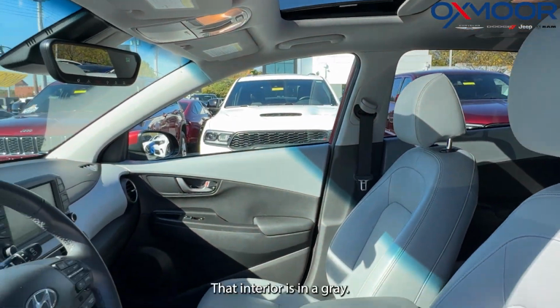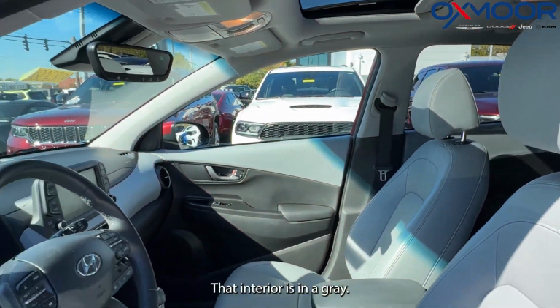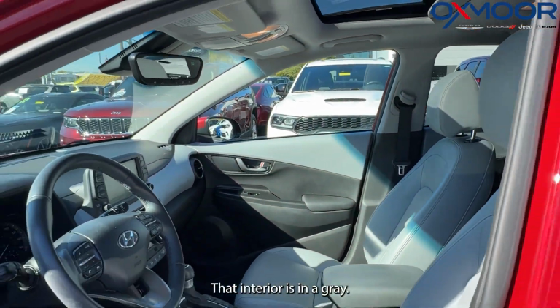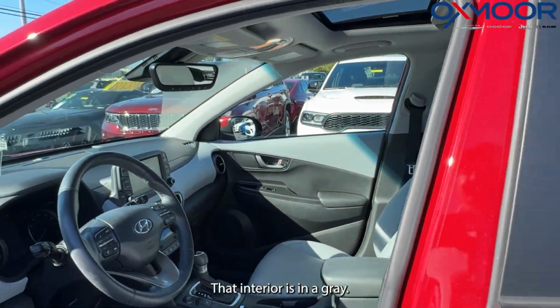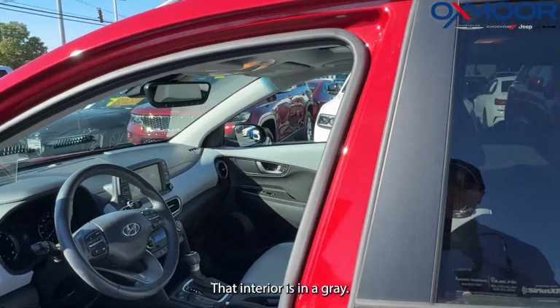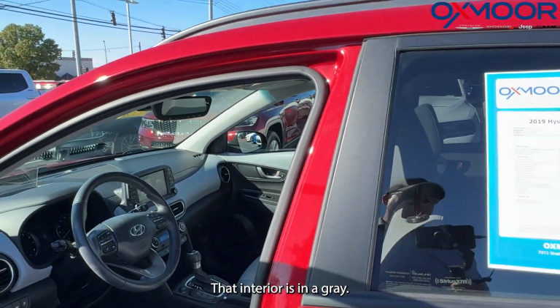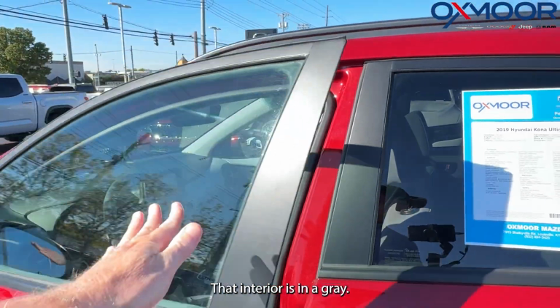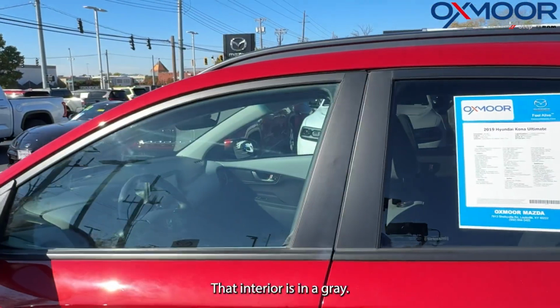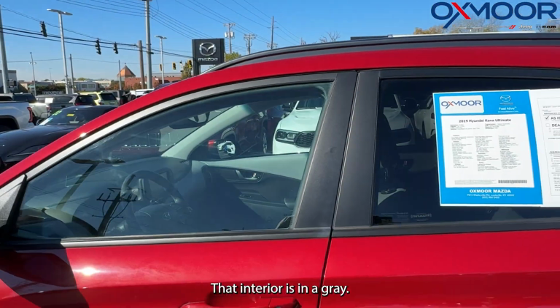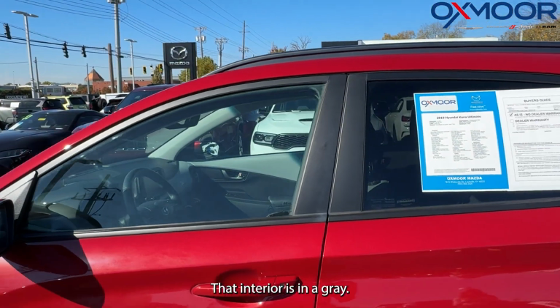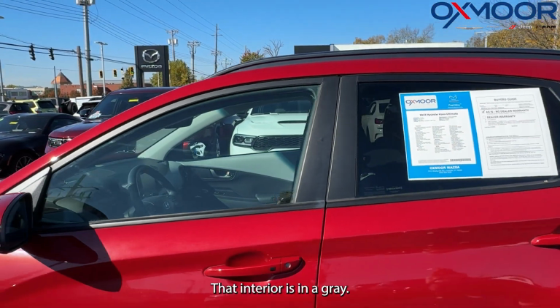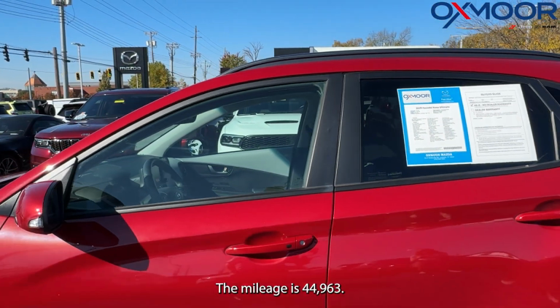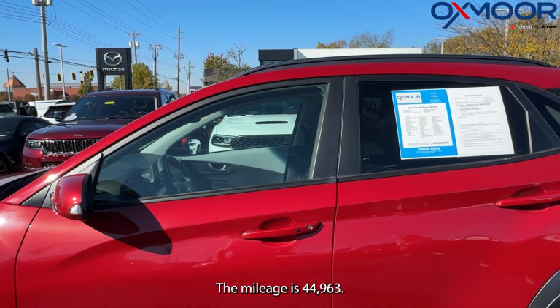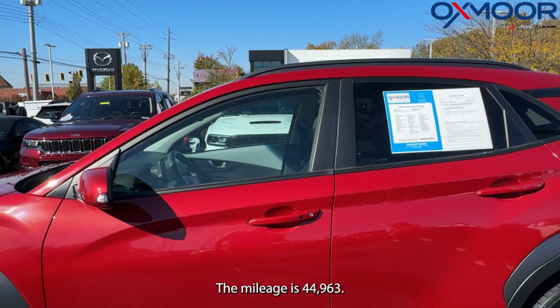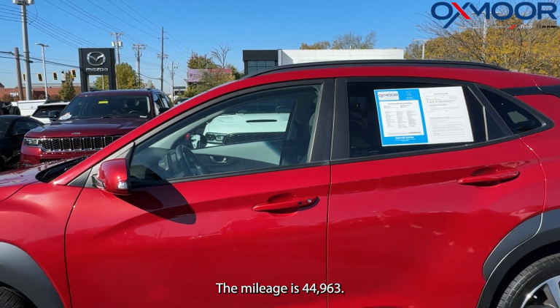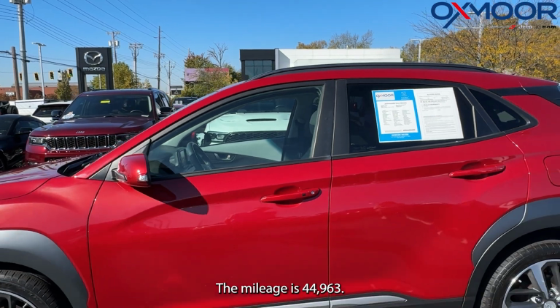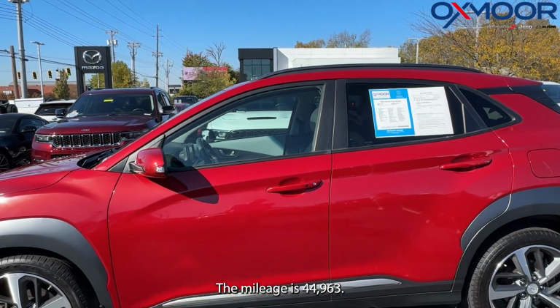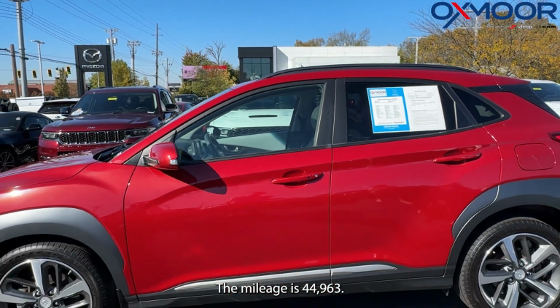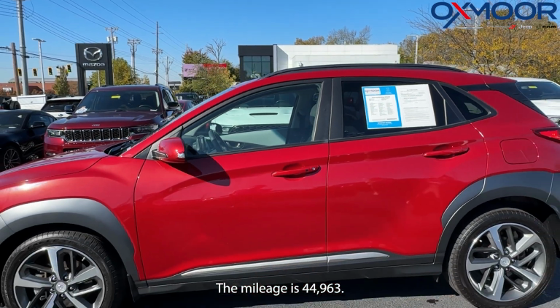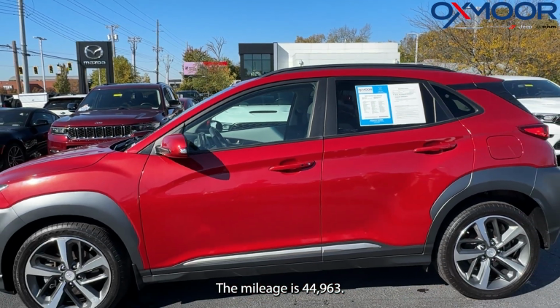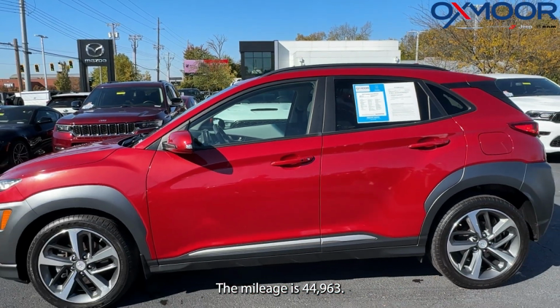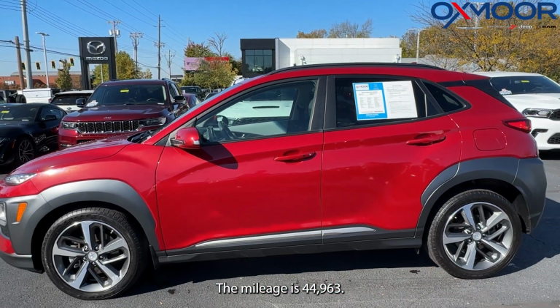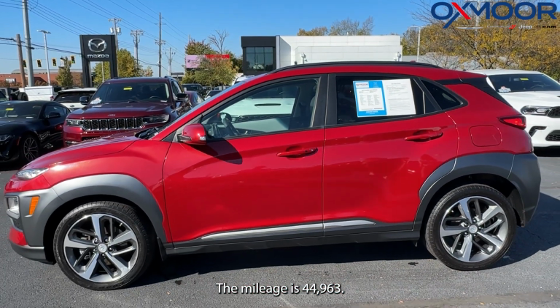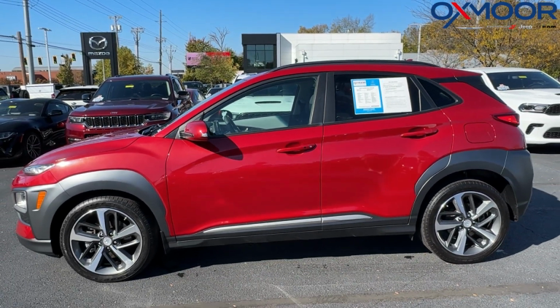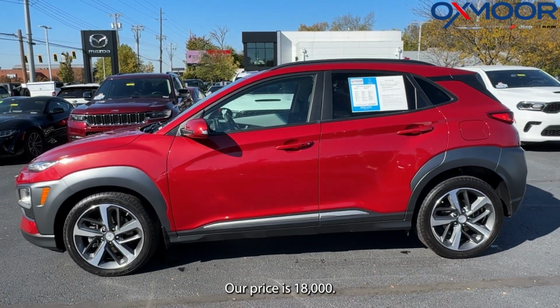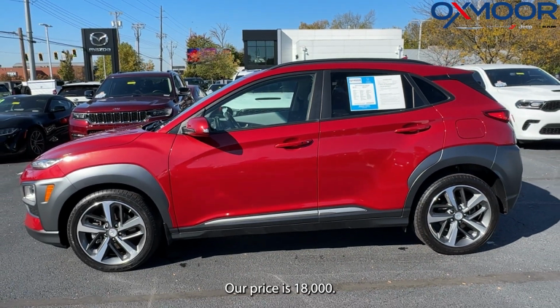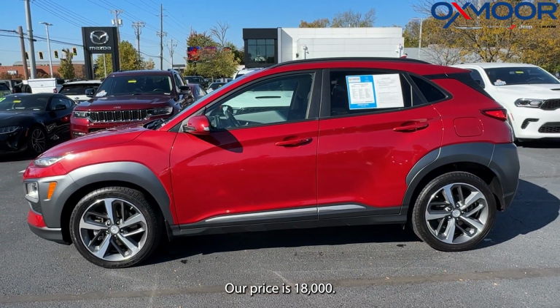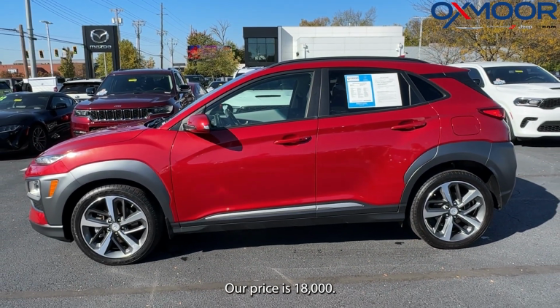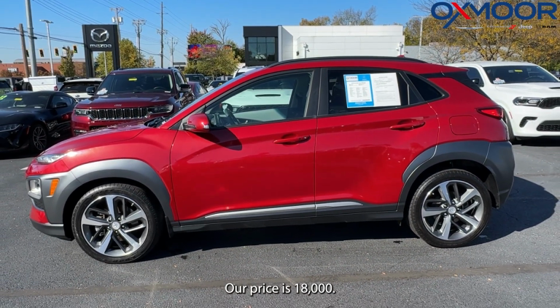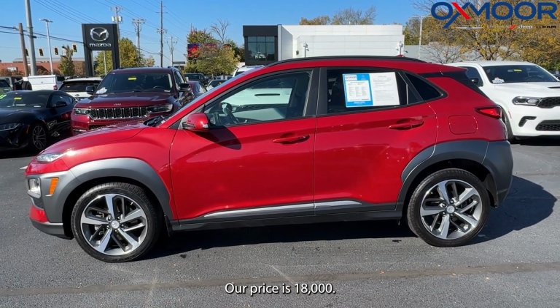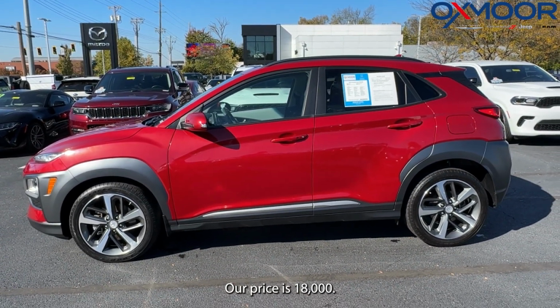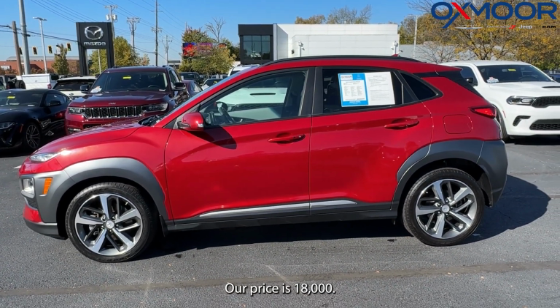The interior is in gray. The mileage is 44,963. Our price is $18,000.